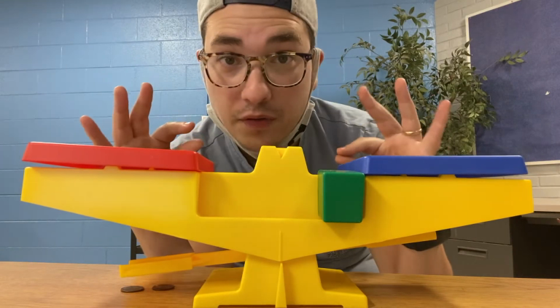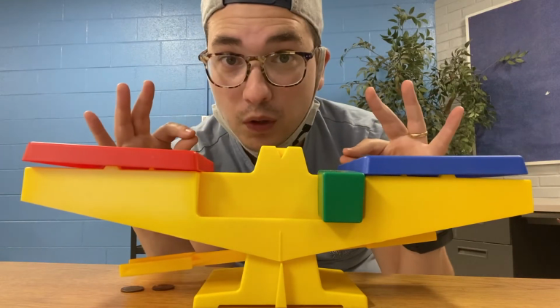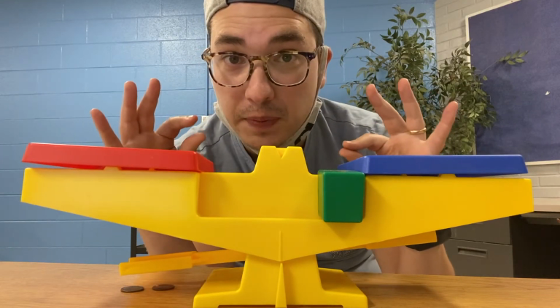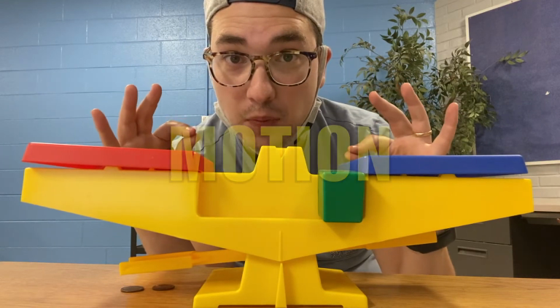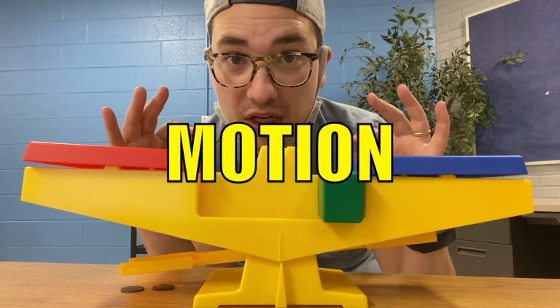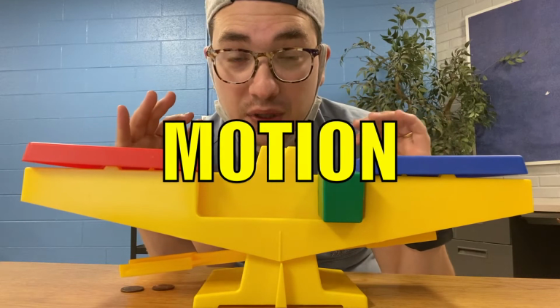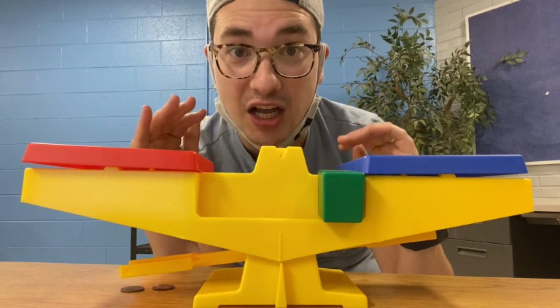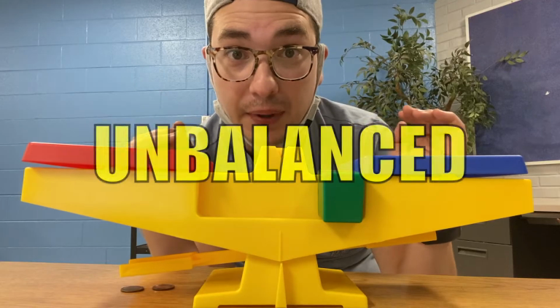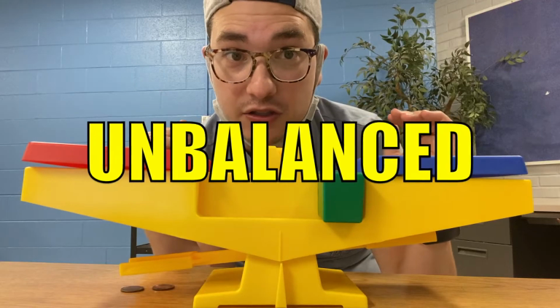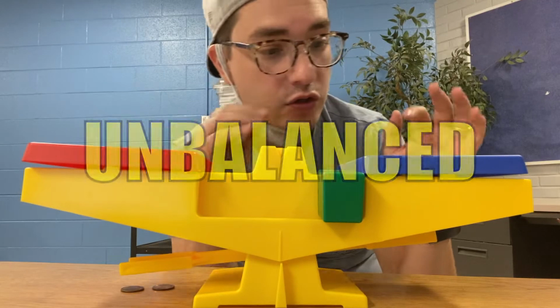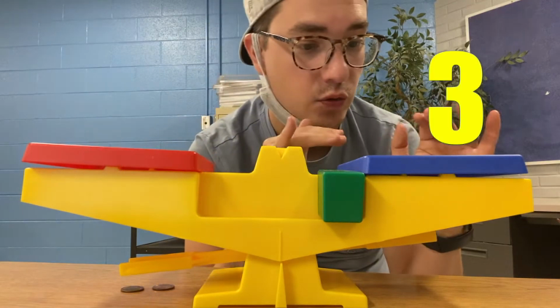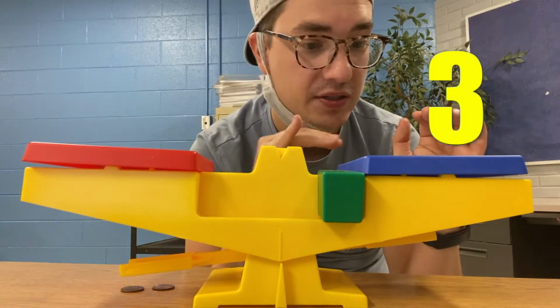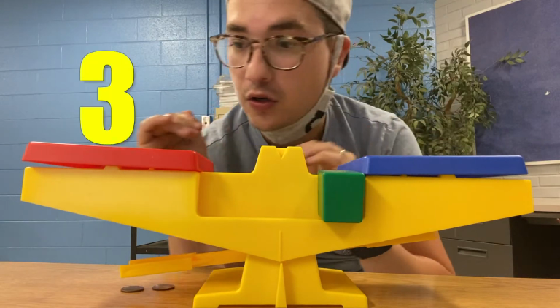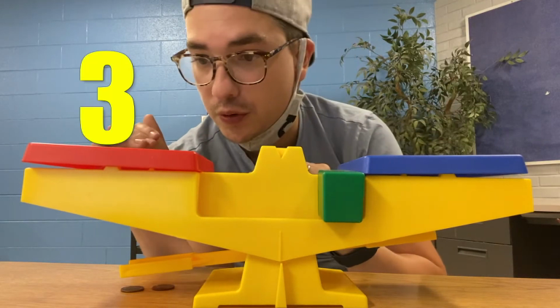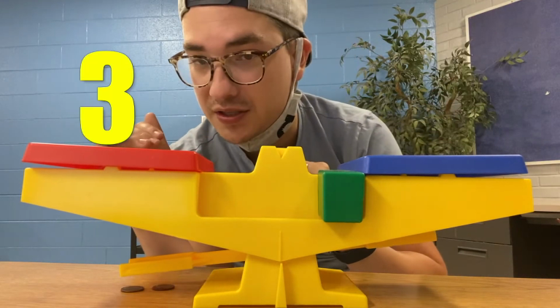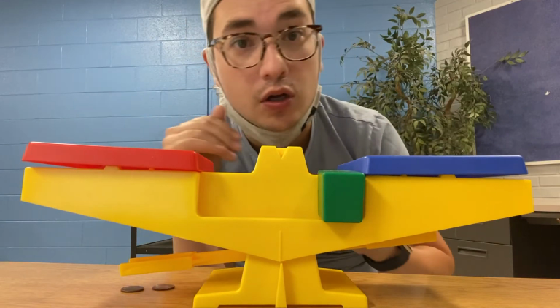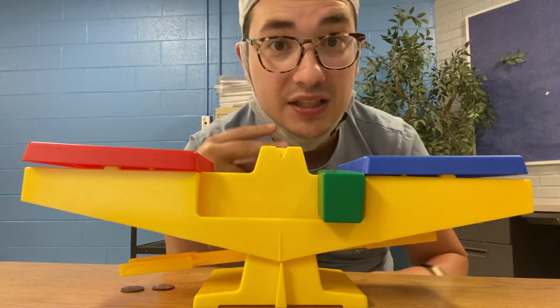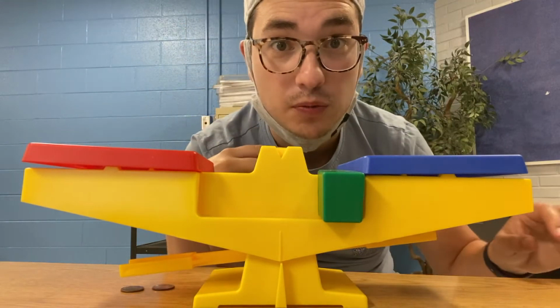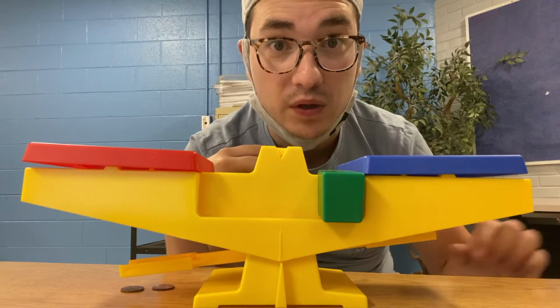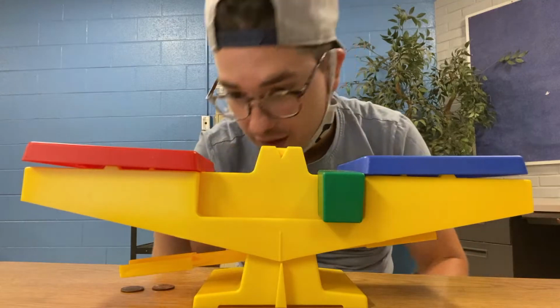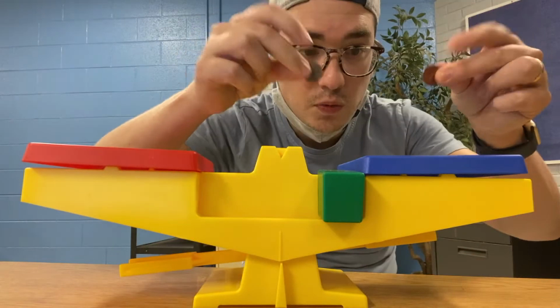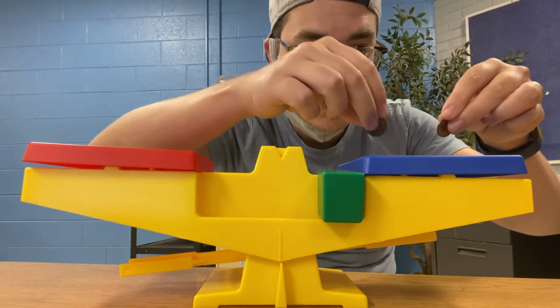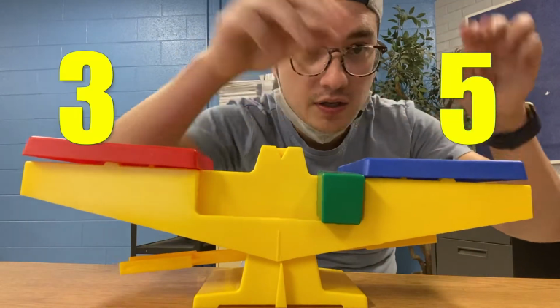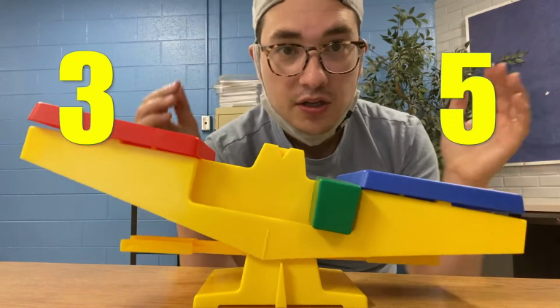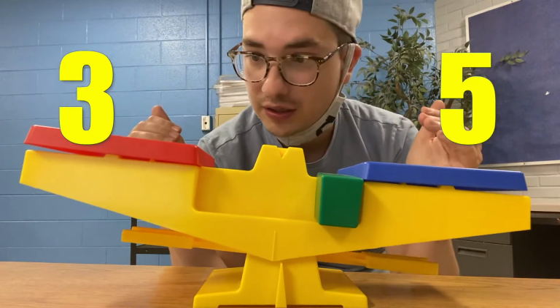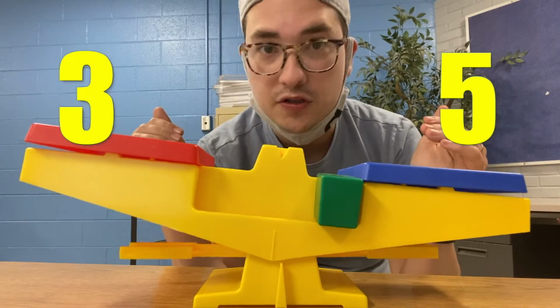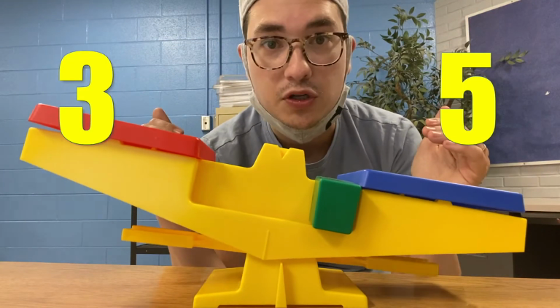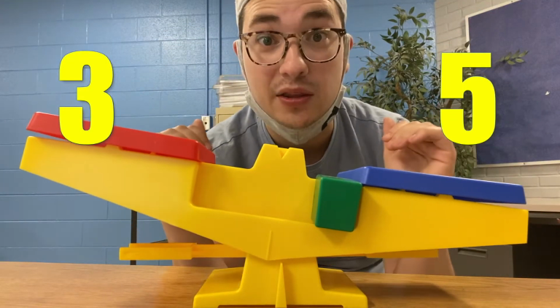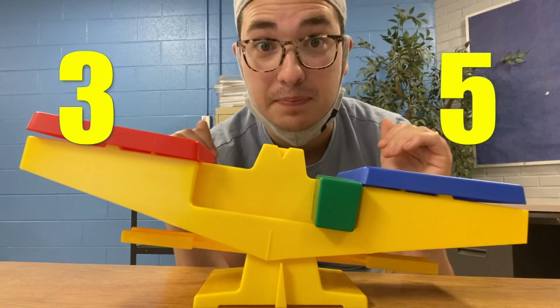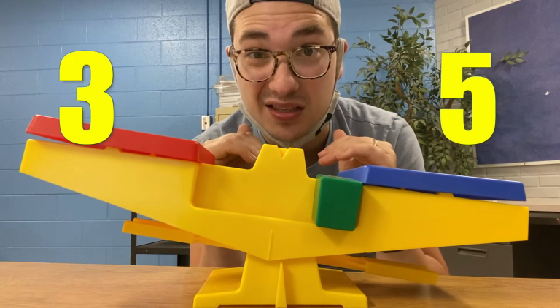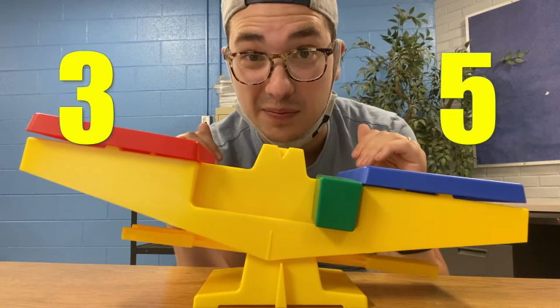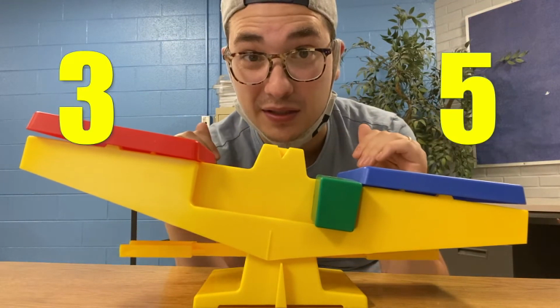However, it will experience motion if we get it unbalanced. So there's three pennies here, three pennies here. Let's add two more to one side. Two more pennies — suddenly there's motion. The pan balance is unbalanced.